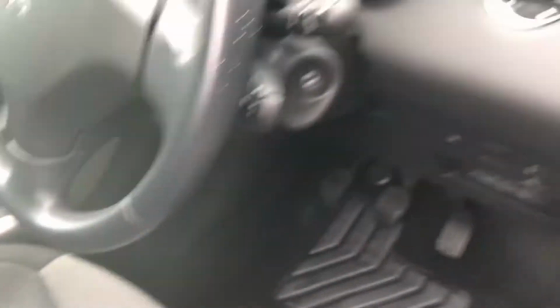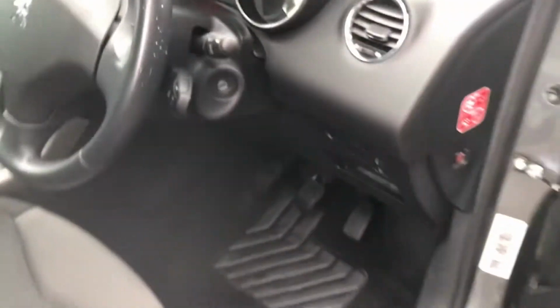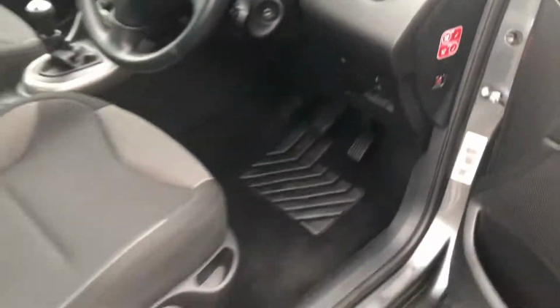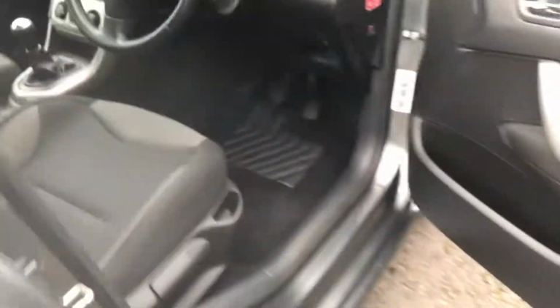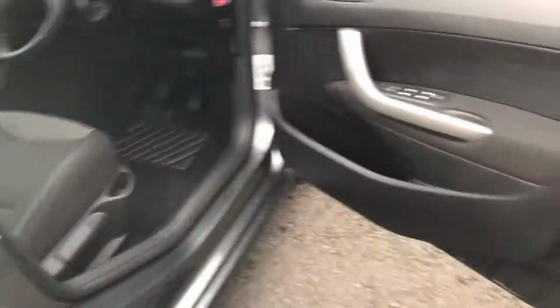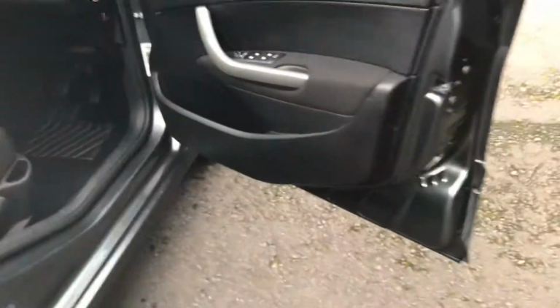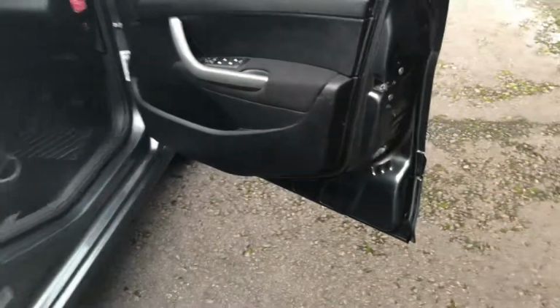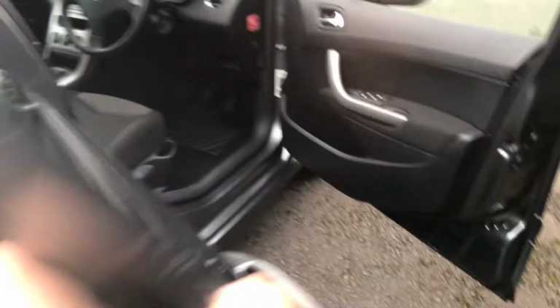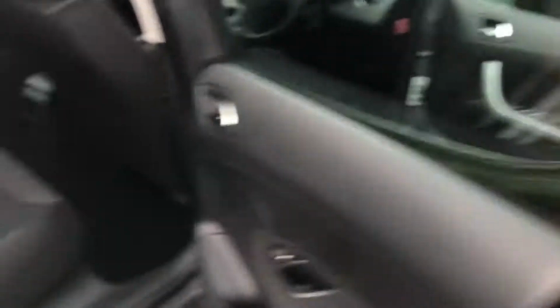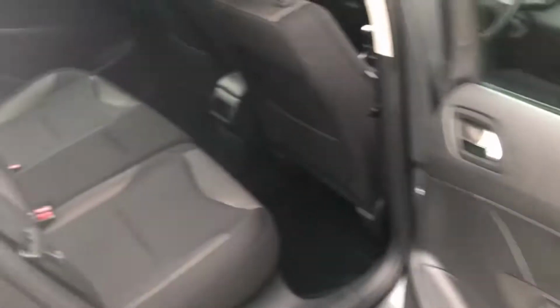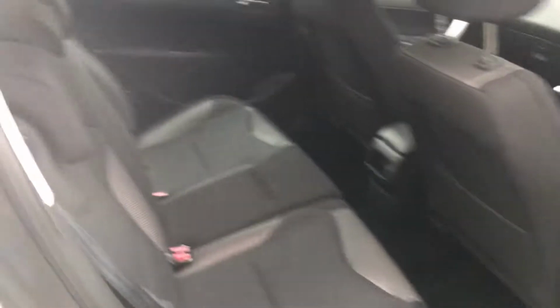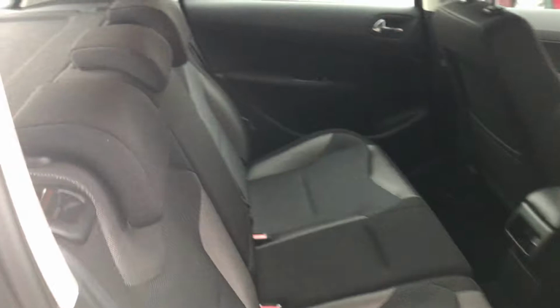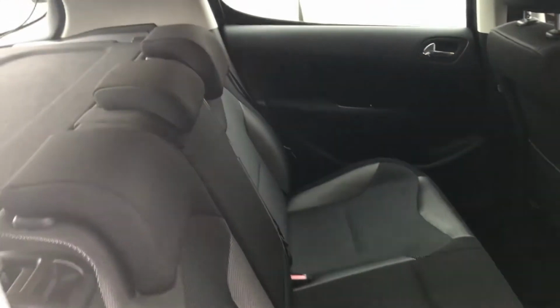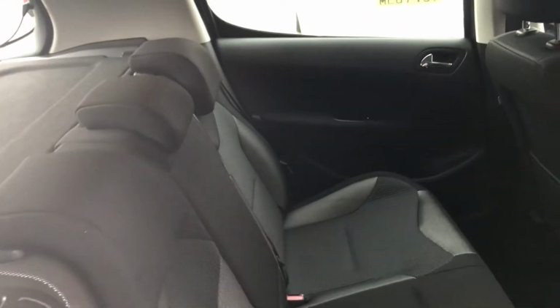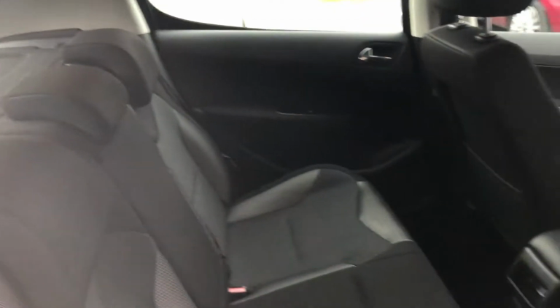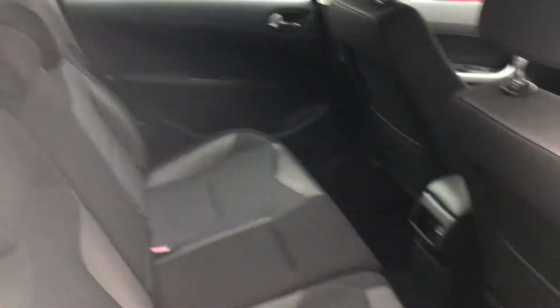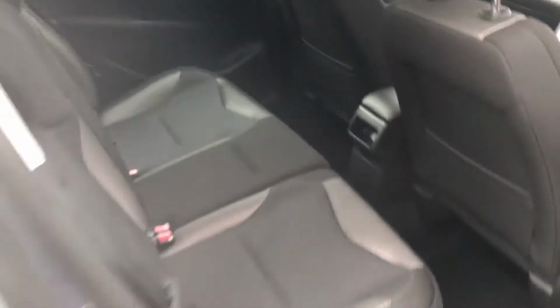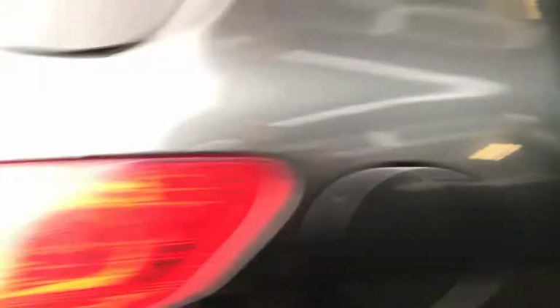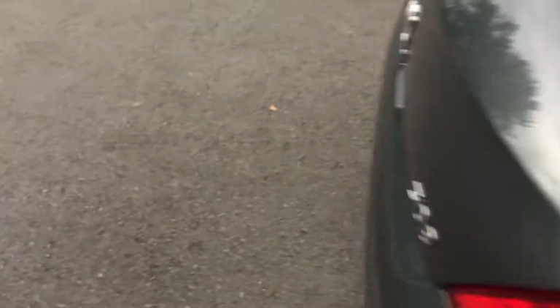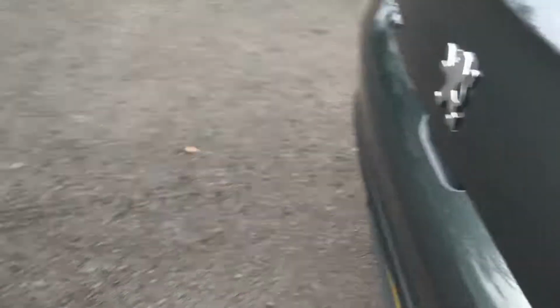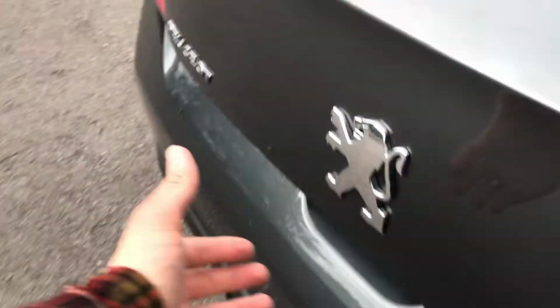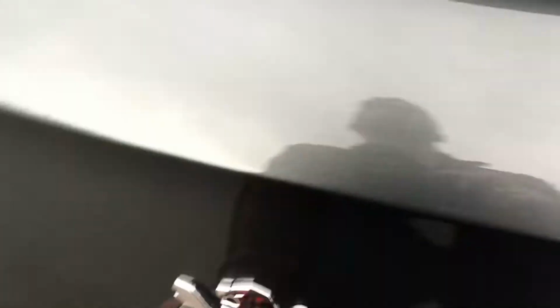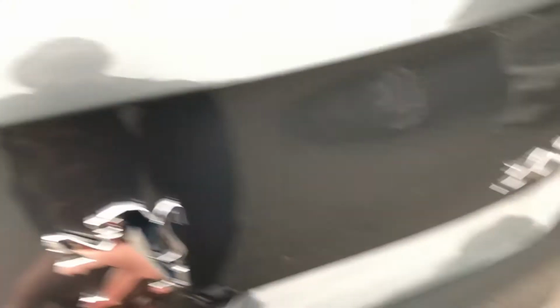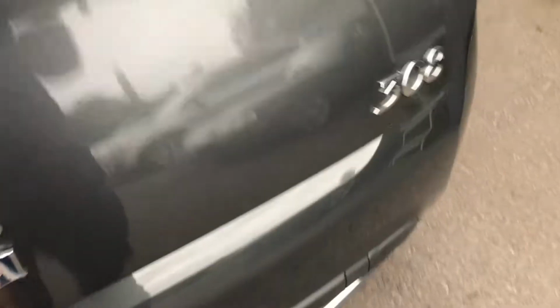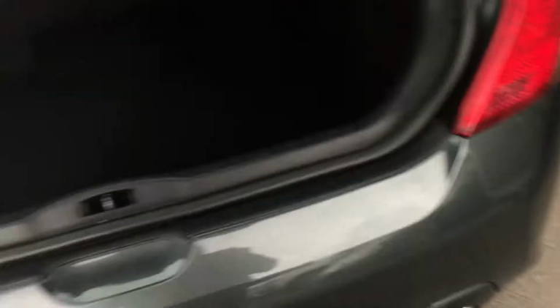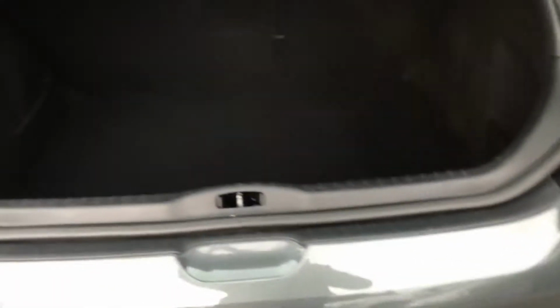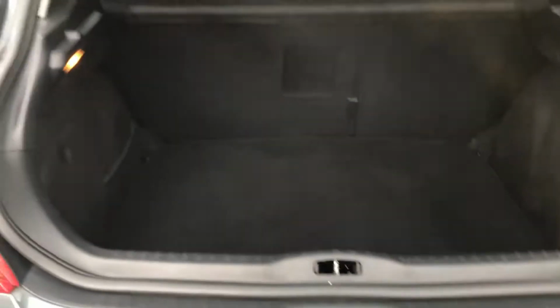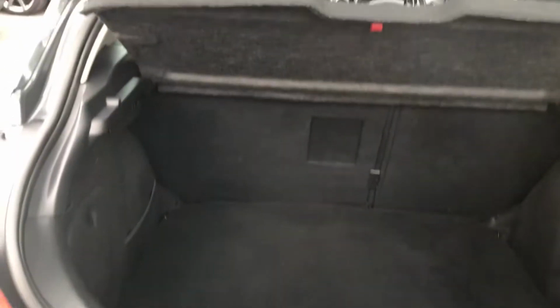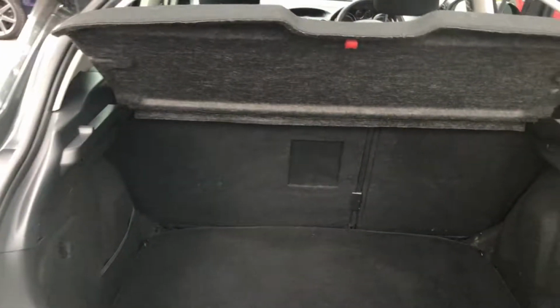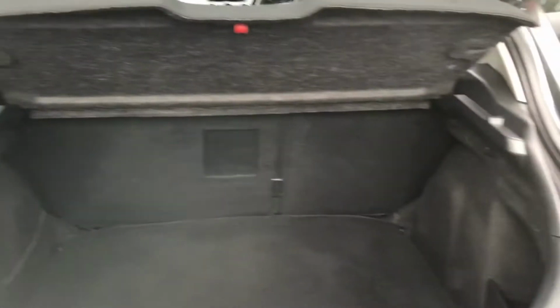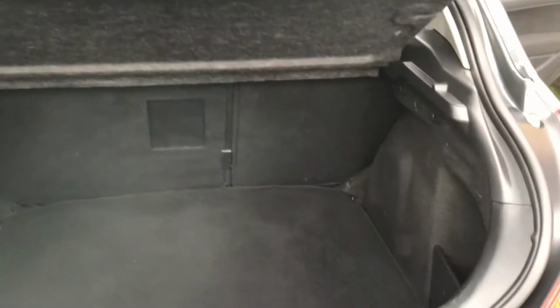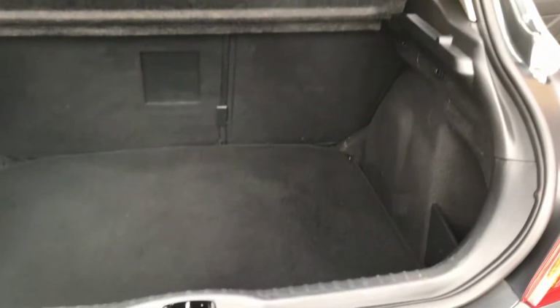At the rear of the car, which again is all in excellent condition, it really has been well looked after. The boot area has plenty of space in there.